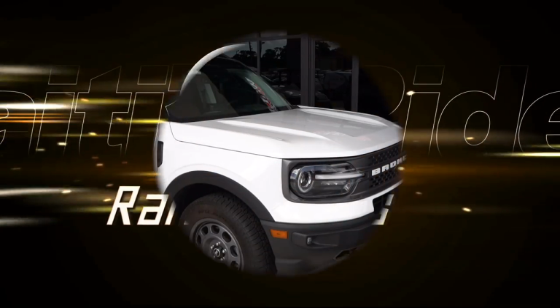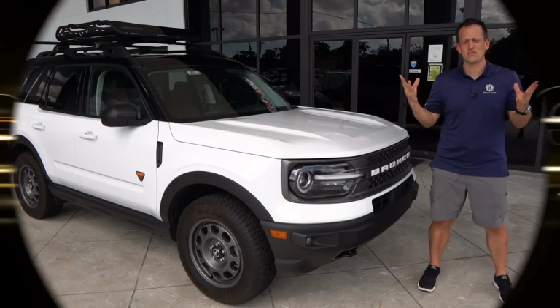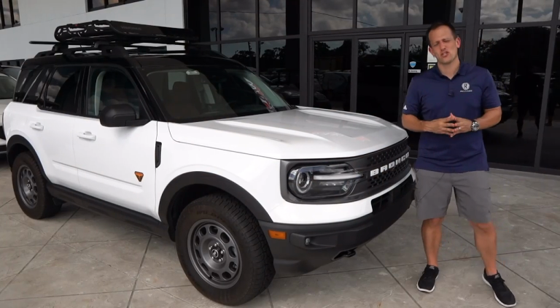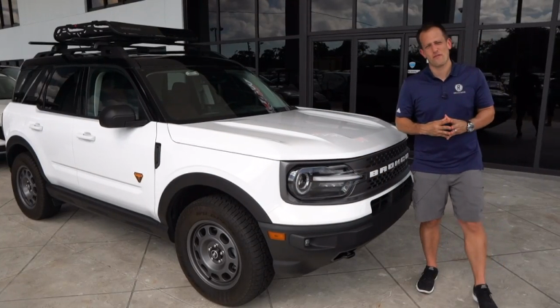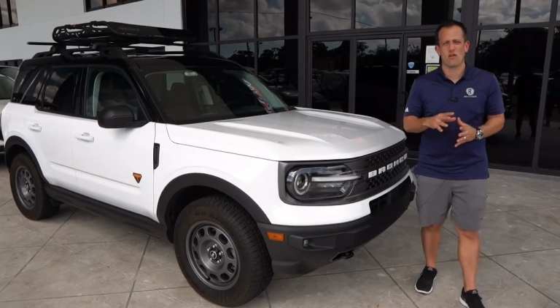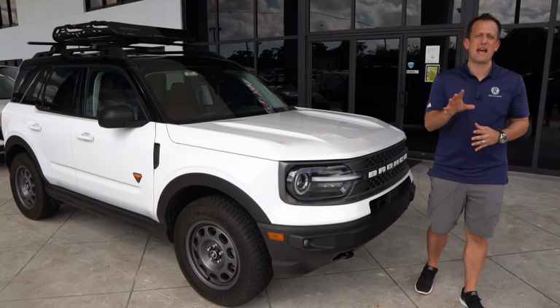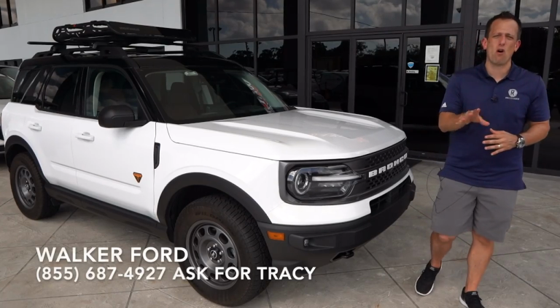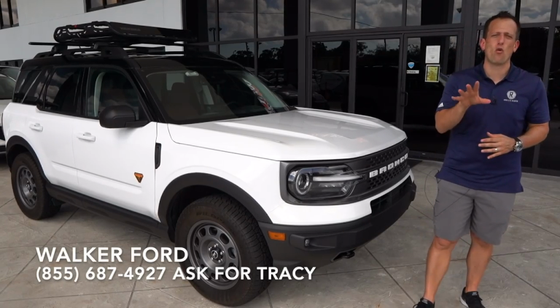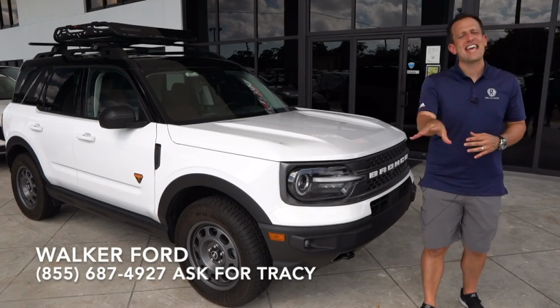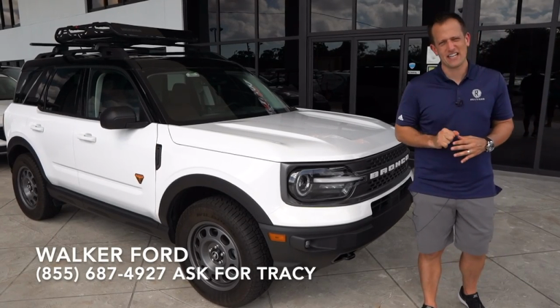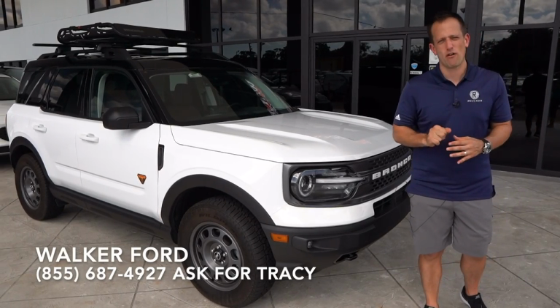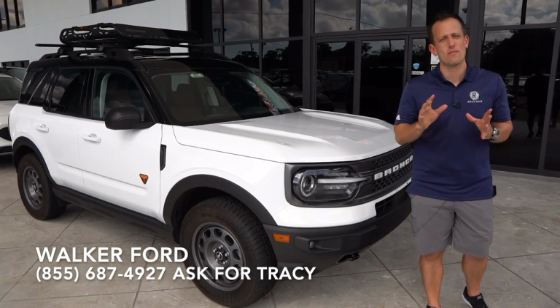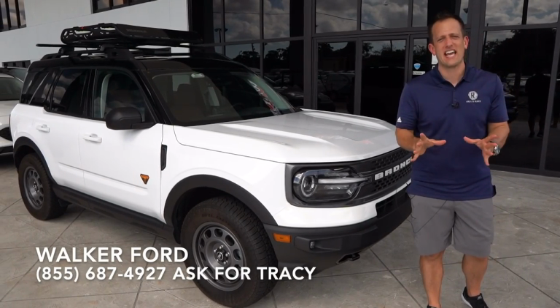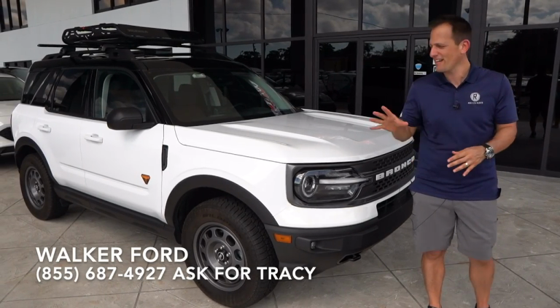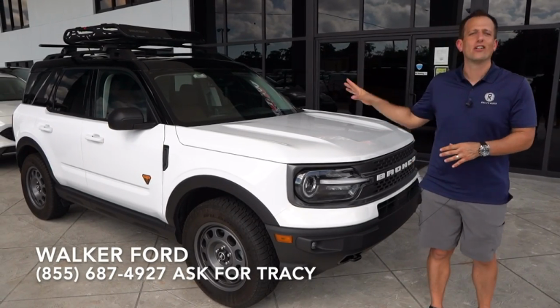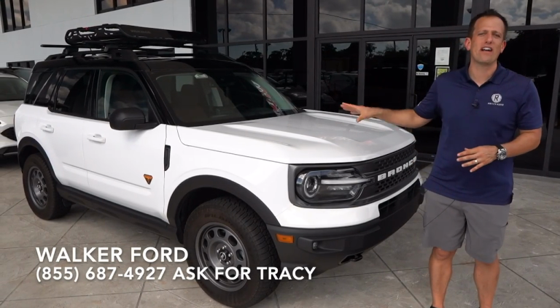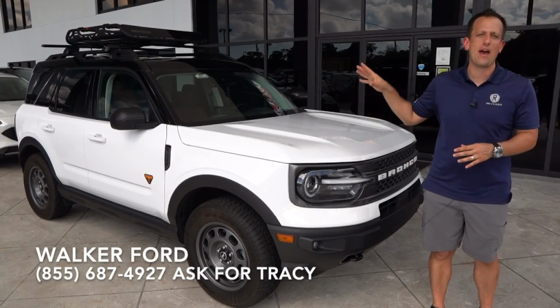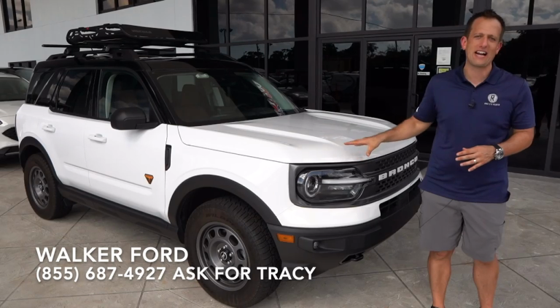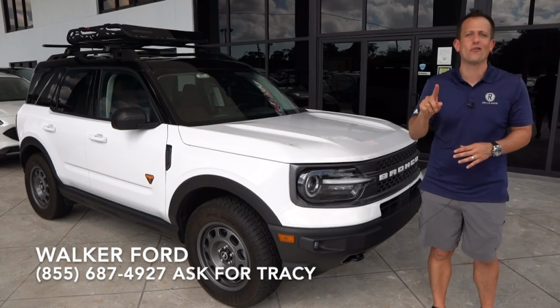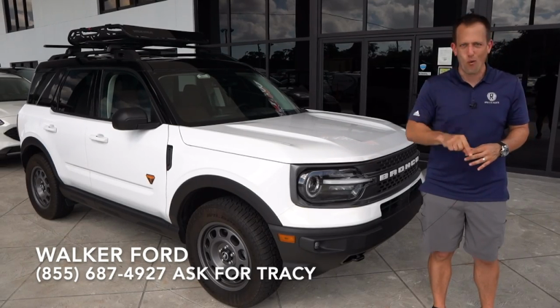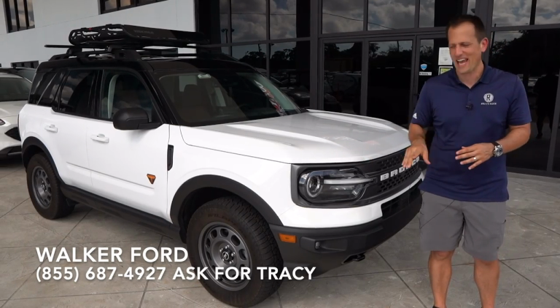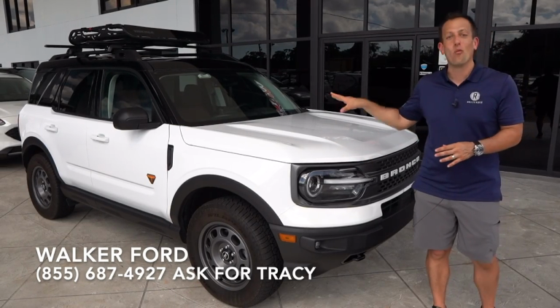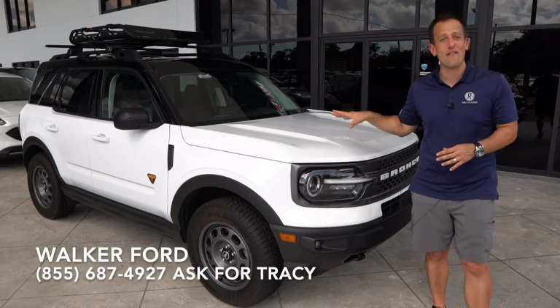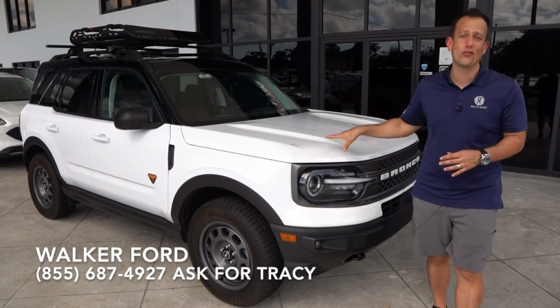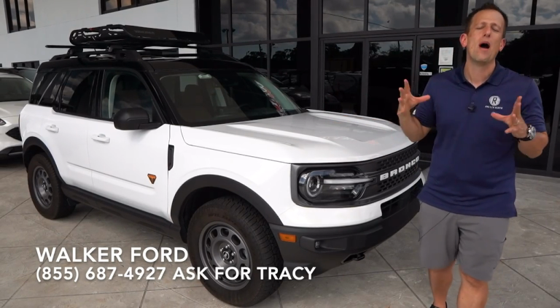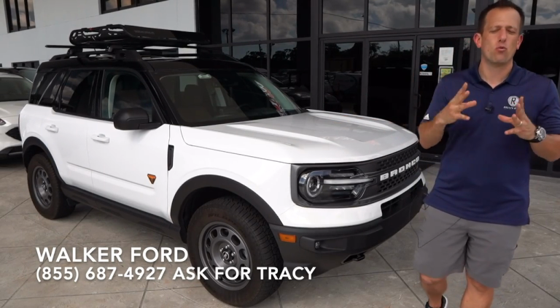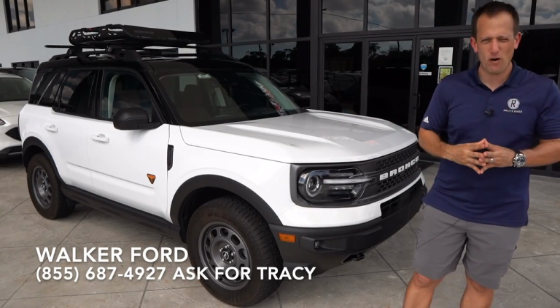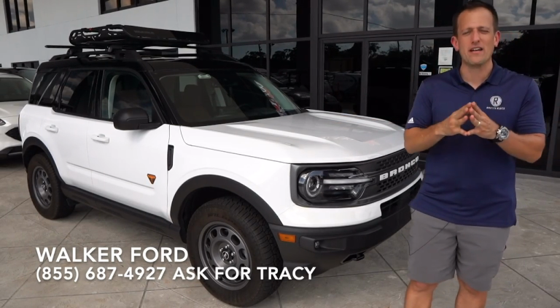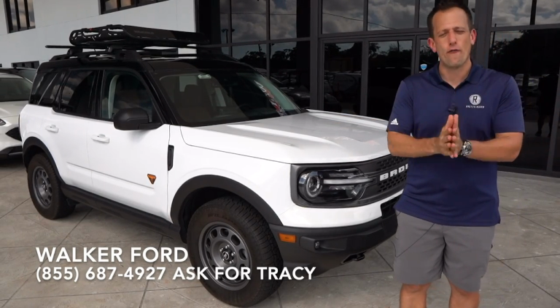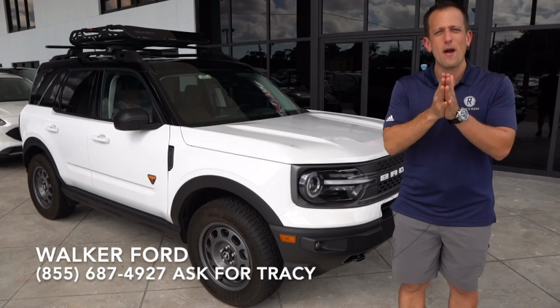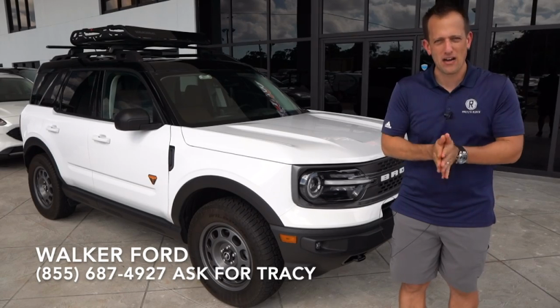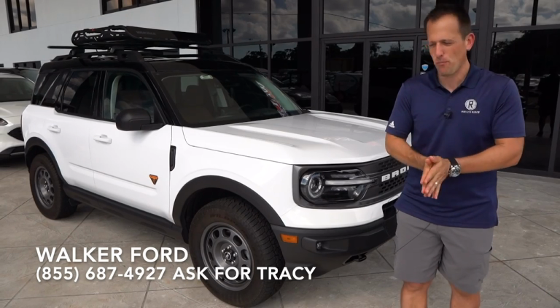Hey guys, what's up? It's Joe Rady from Rady's Rides. I'm back here at Walker Ford in sunny Clearwater, Florida, because guess what? Look what I have tracked down. Once again, we have the all-new 2021 Ford Bronco Sport.